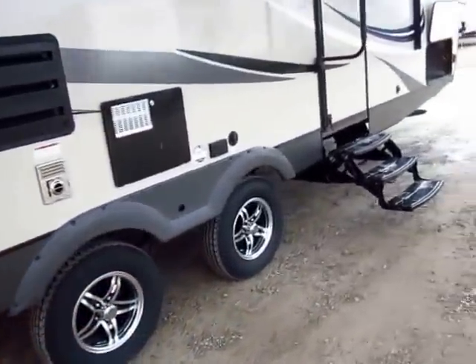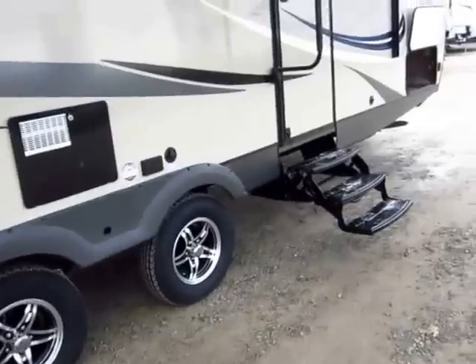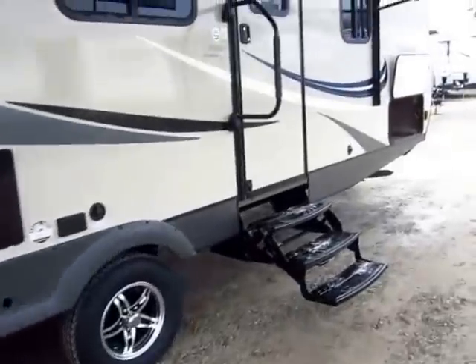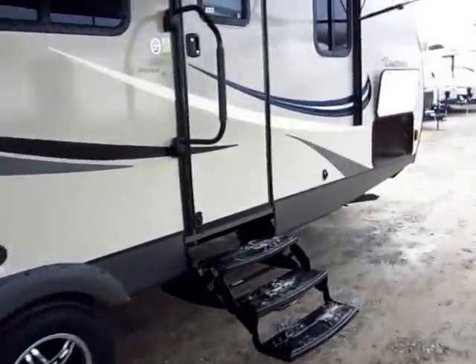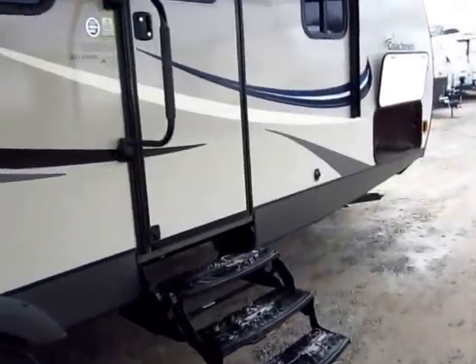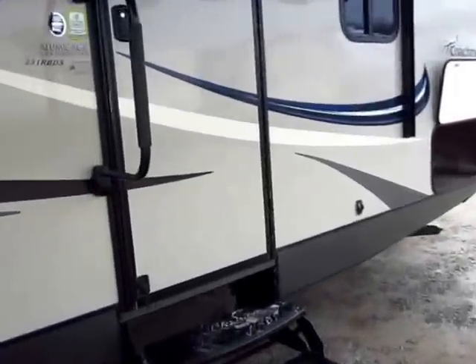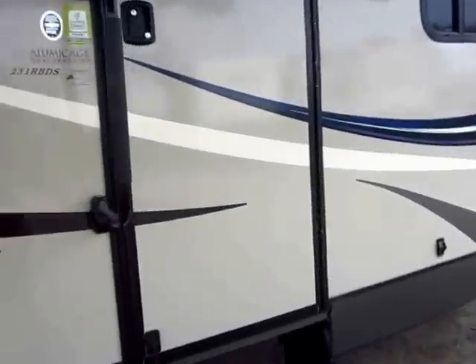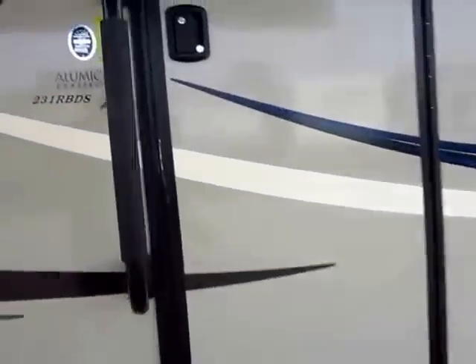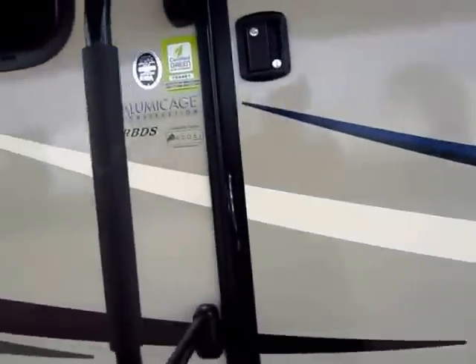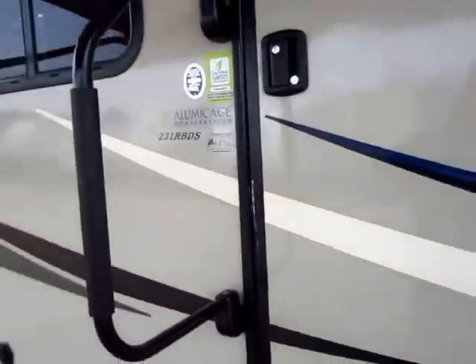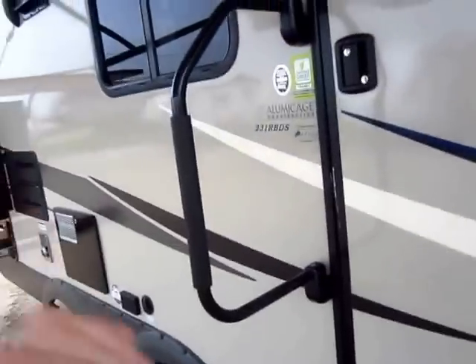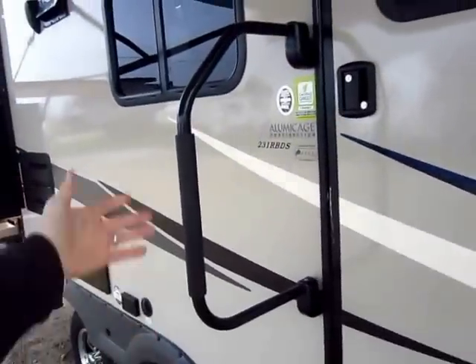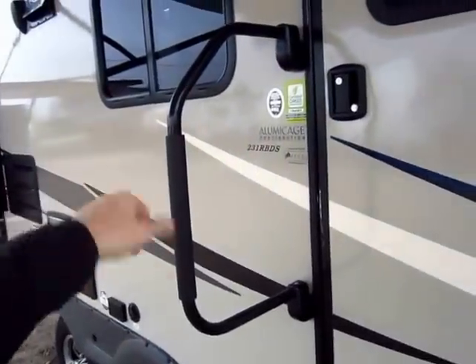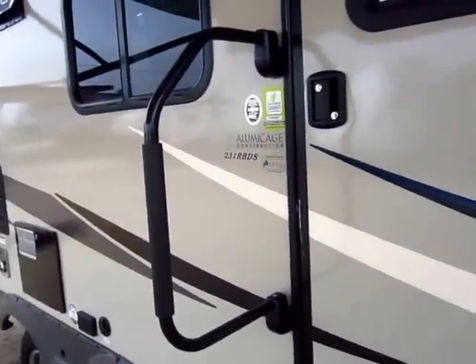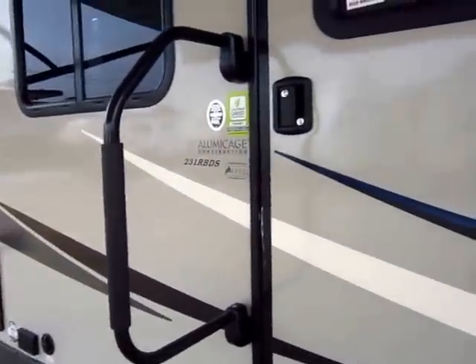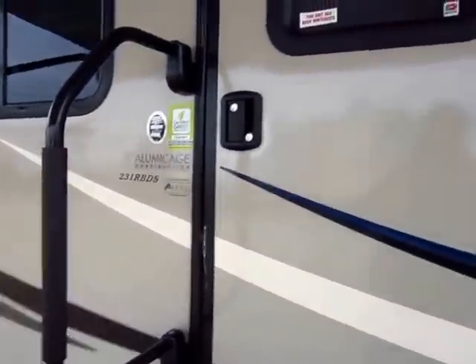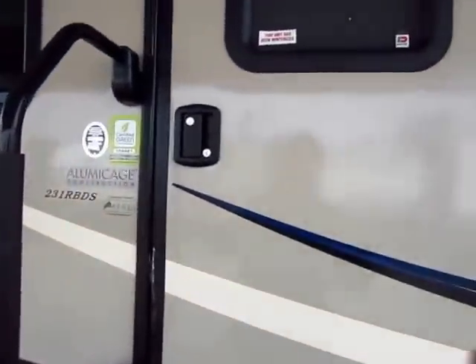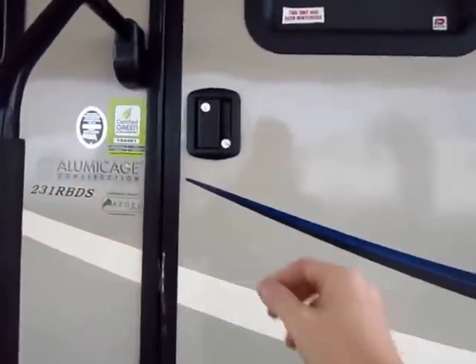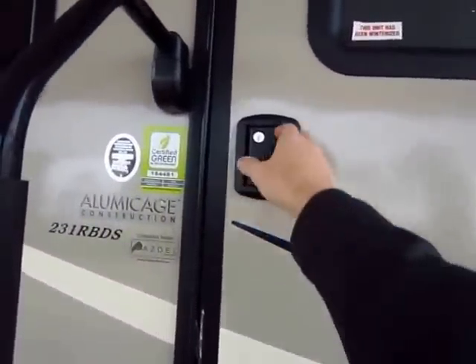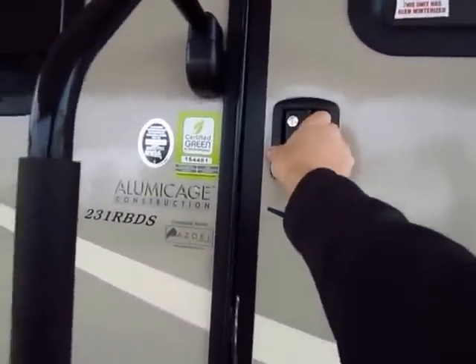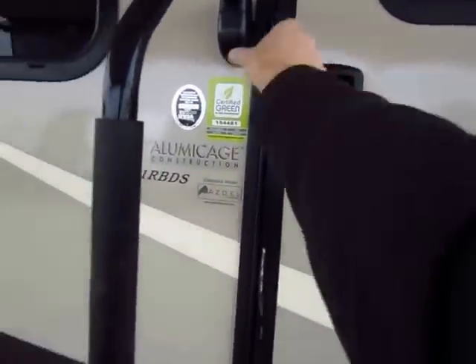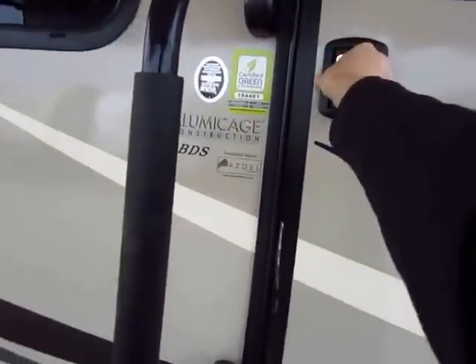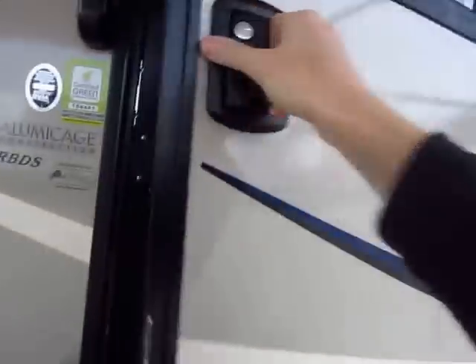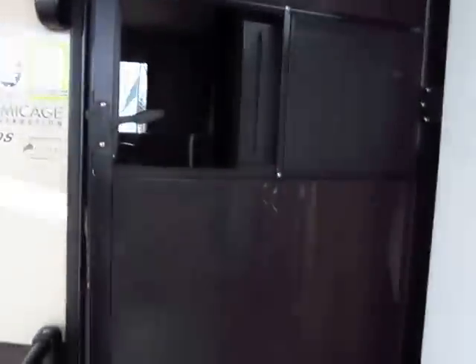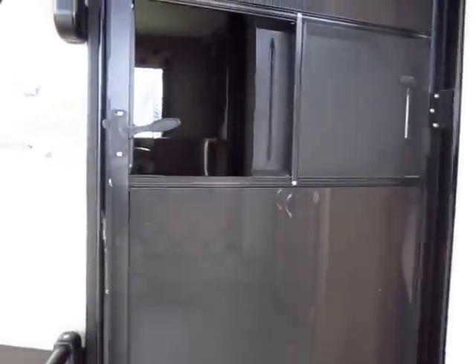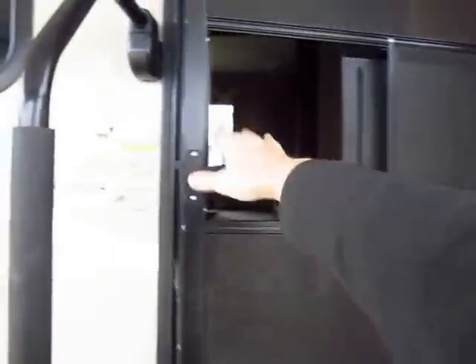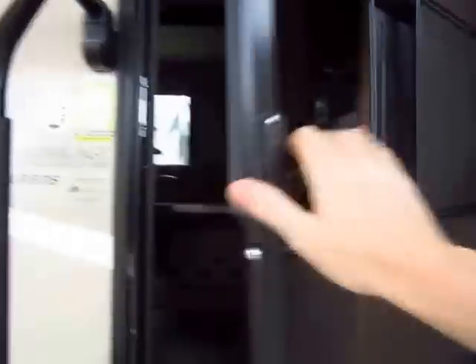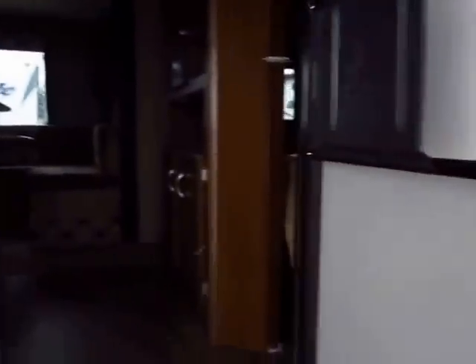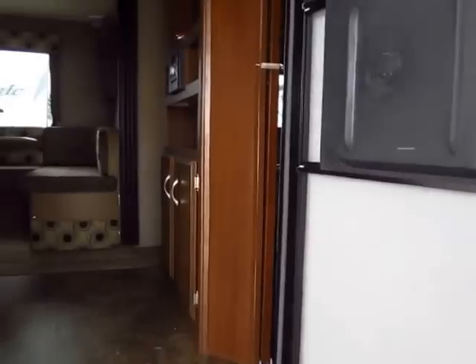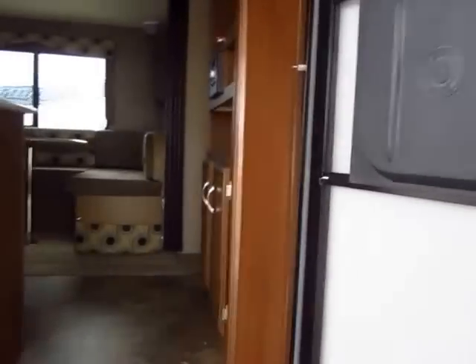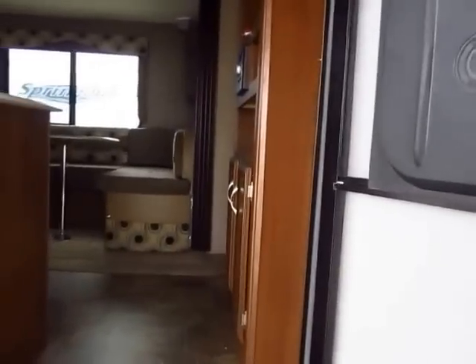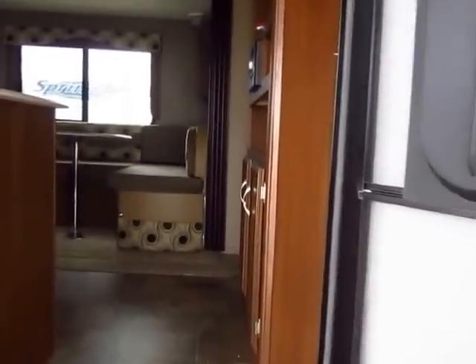Let's hop inside. Something I don't talk about enough but I should is just the bigger grab handle. It's not an expensive piece, but name something you're going to use more in your camper — you have to use that thing every single day. It's nice to have the bigger one.